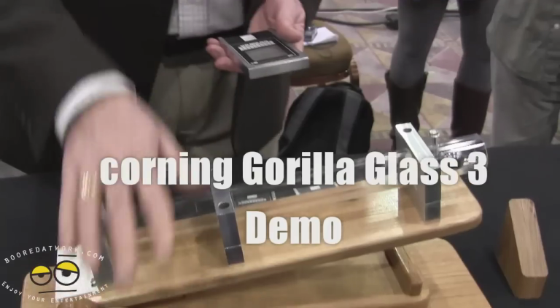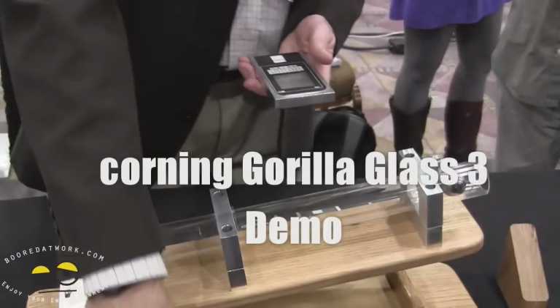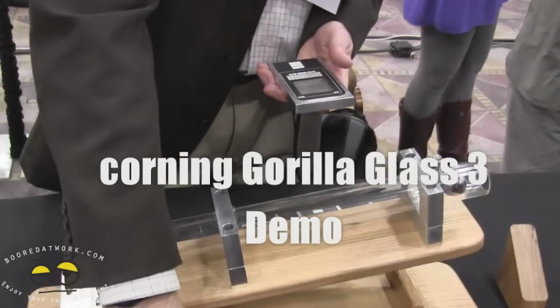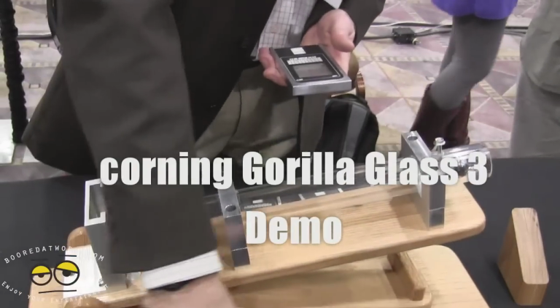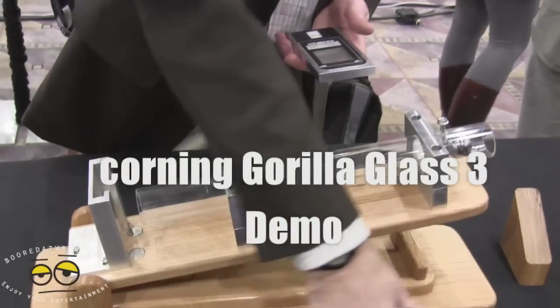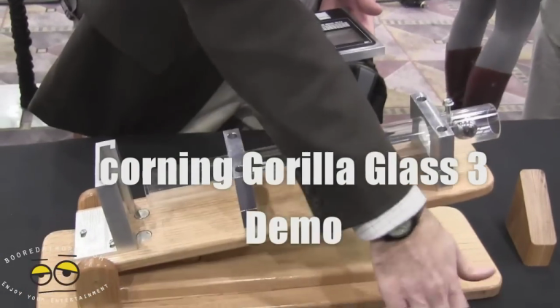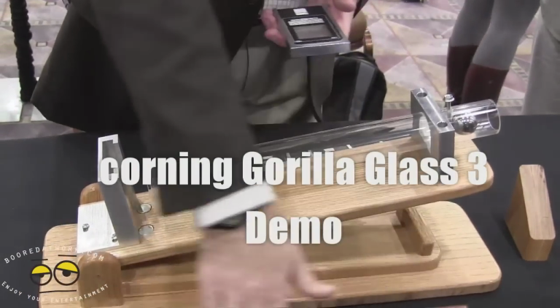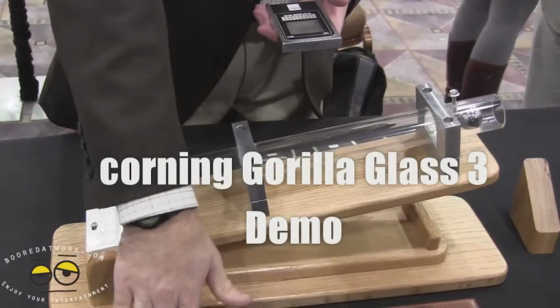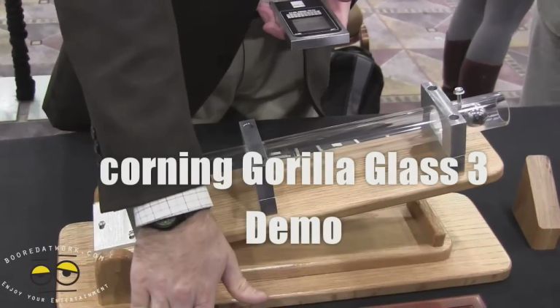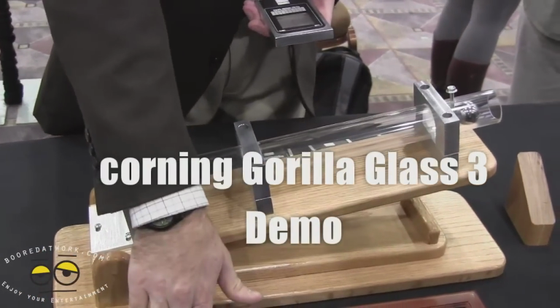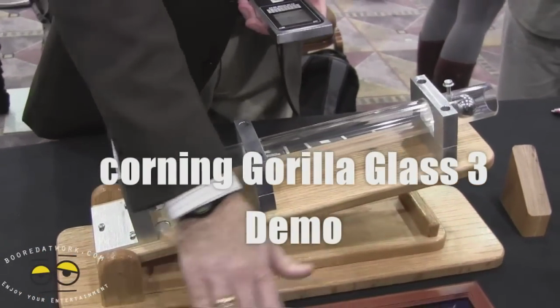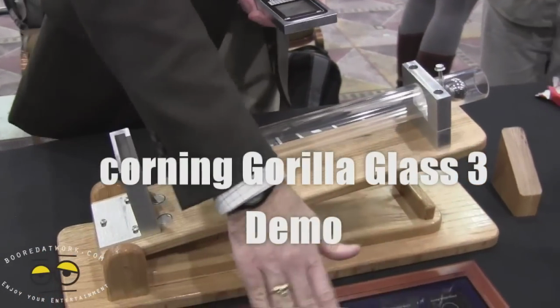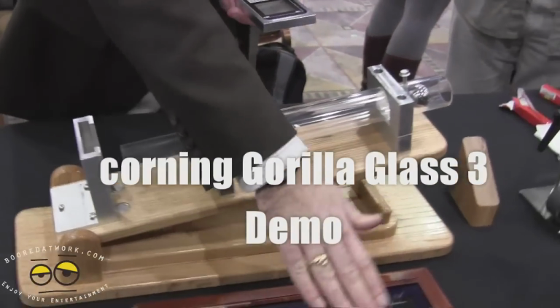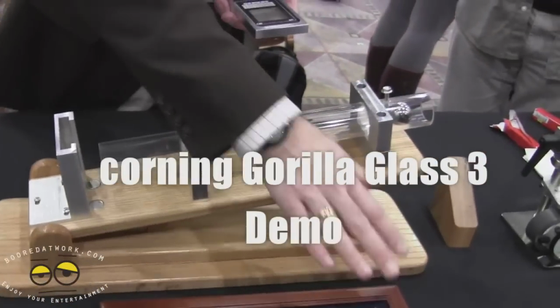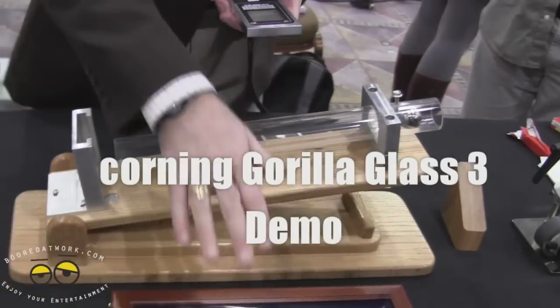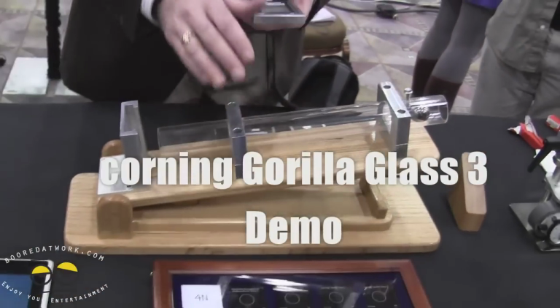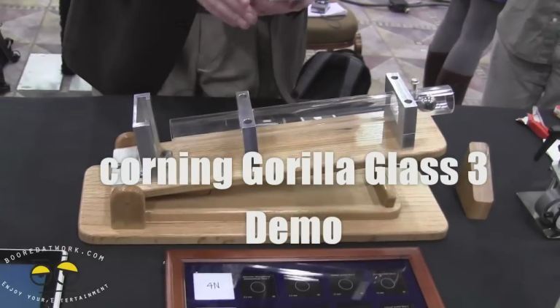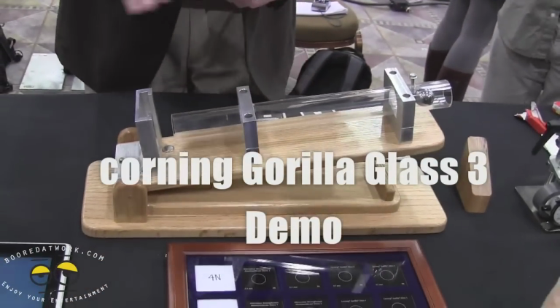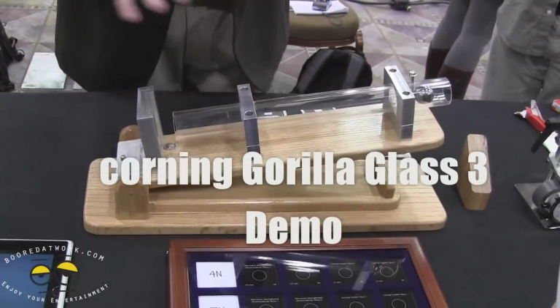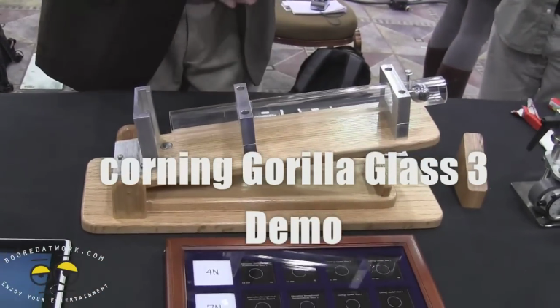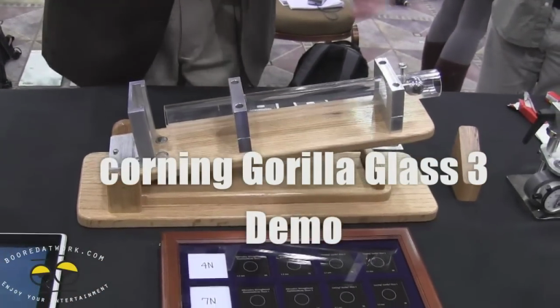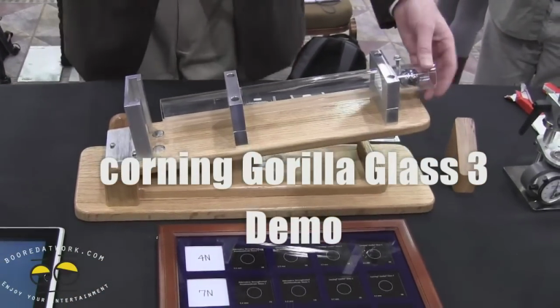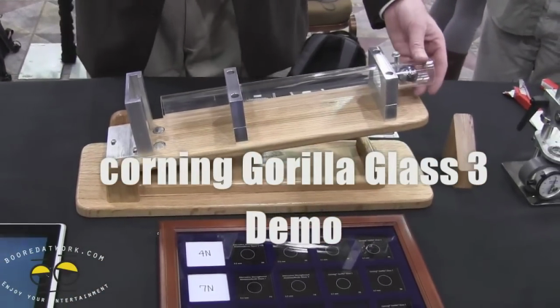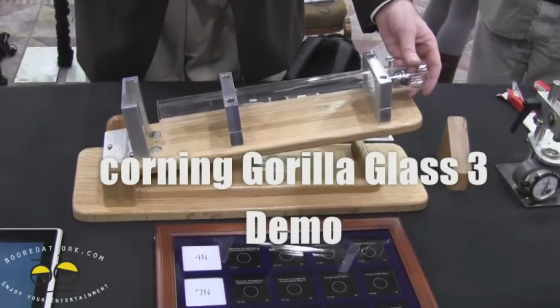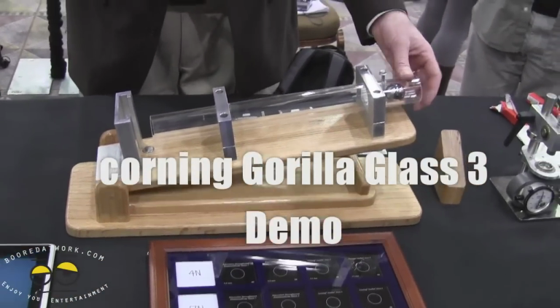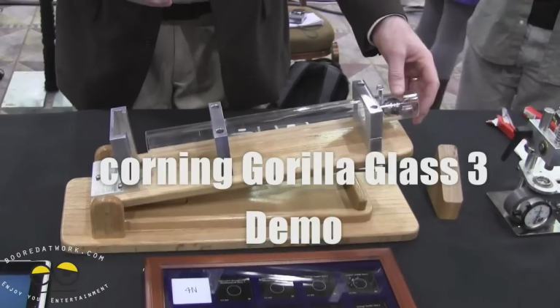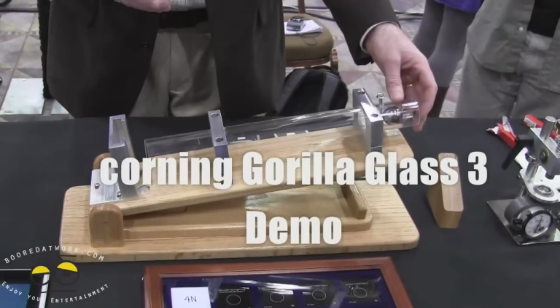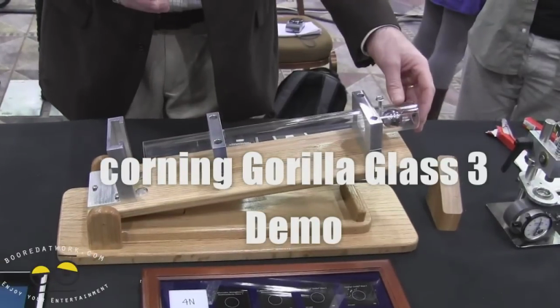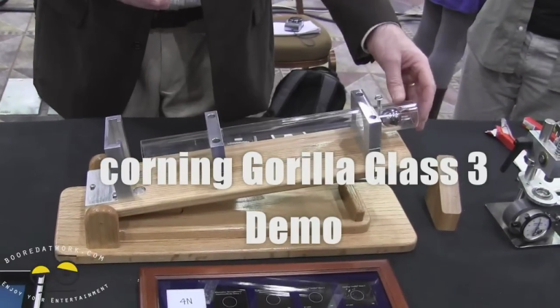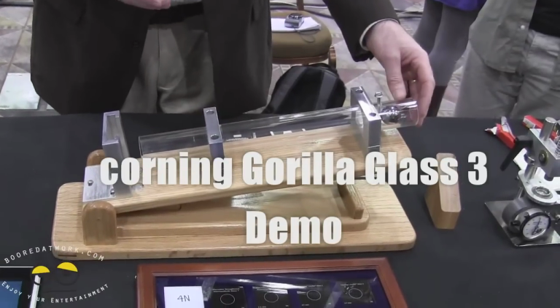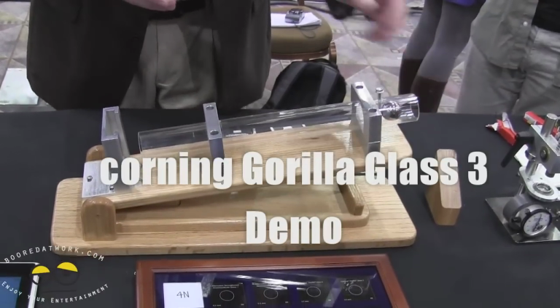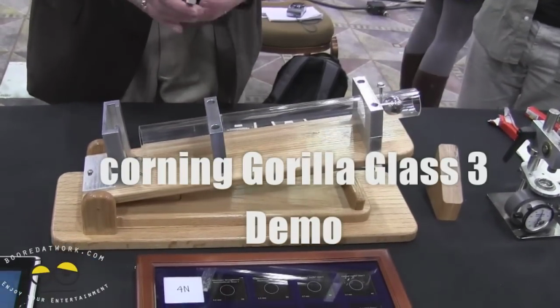We're going to work across the seven Newton area. We're going to take each of these samples of glass and basically impact them with this ball — an impact demonstration.